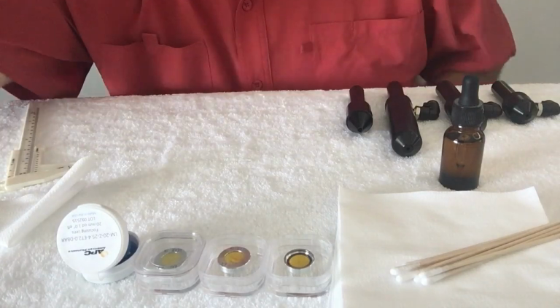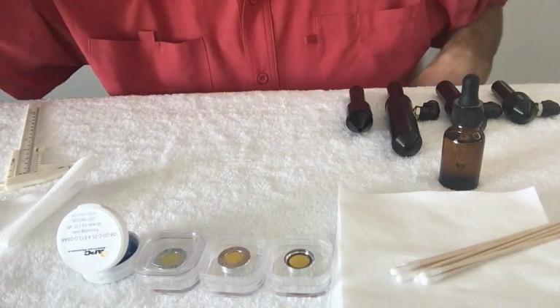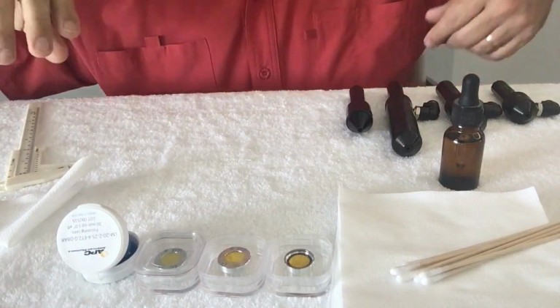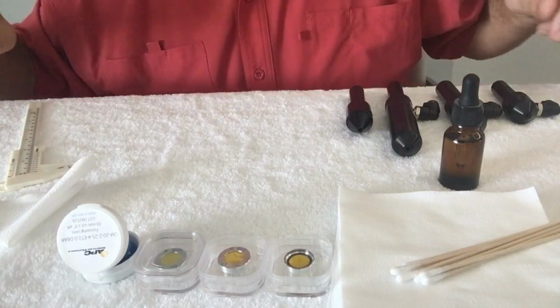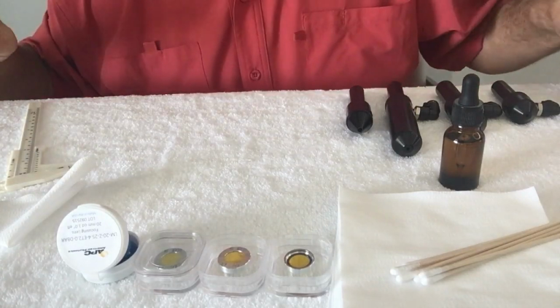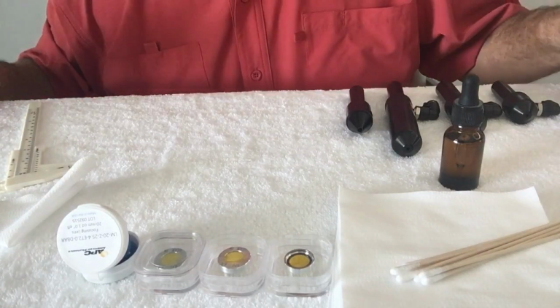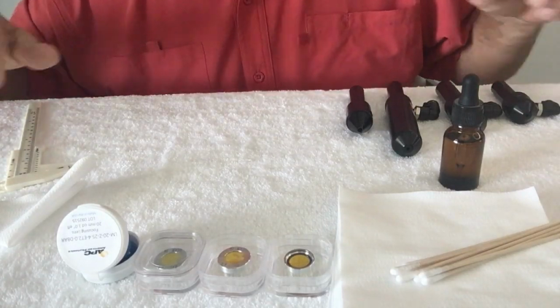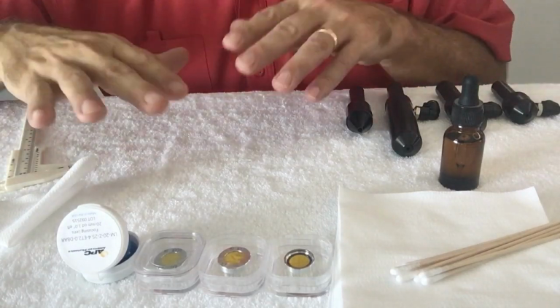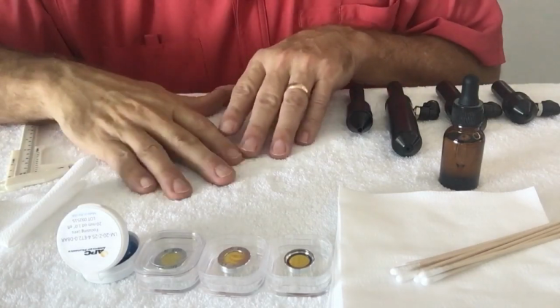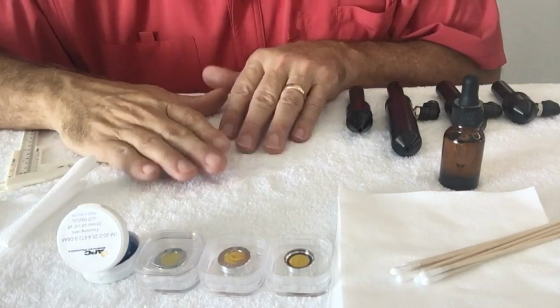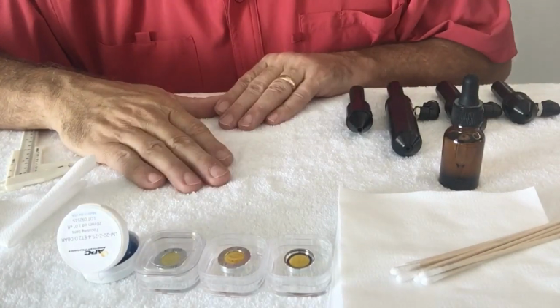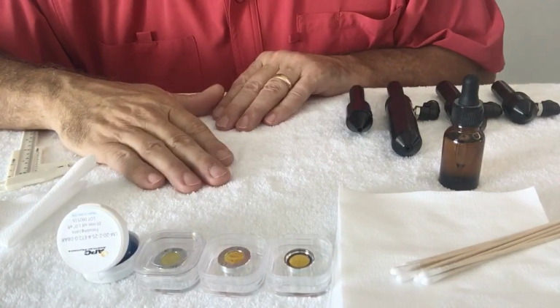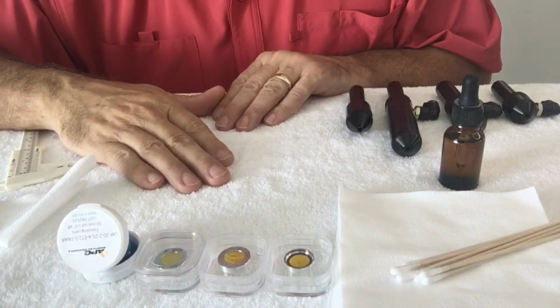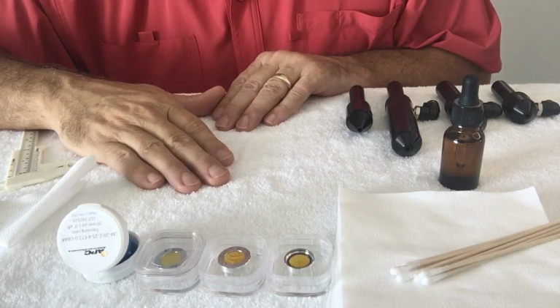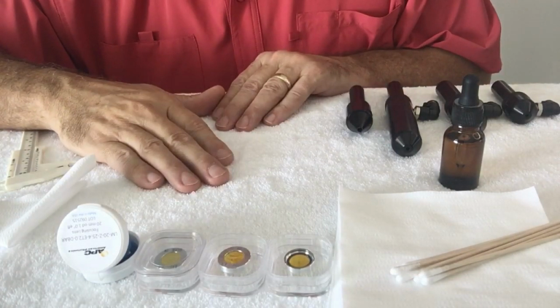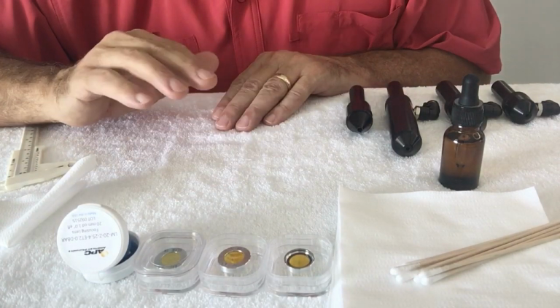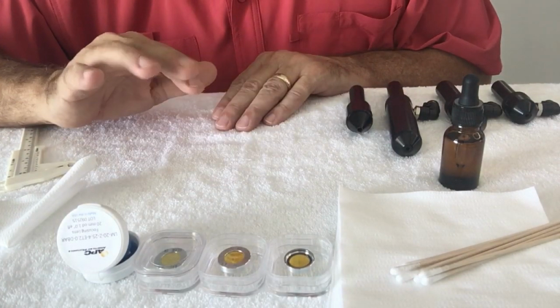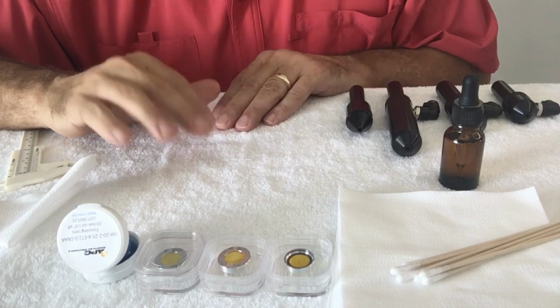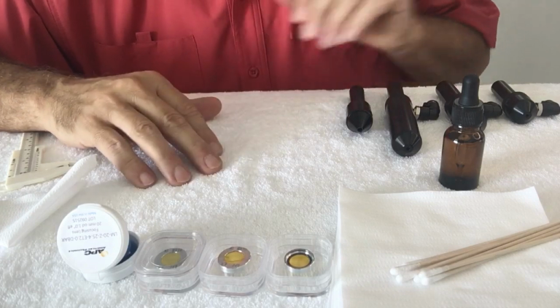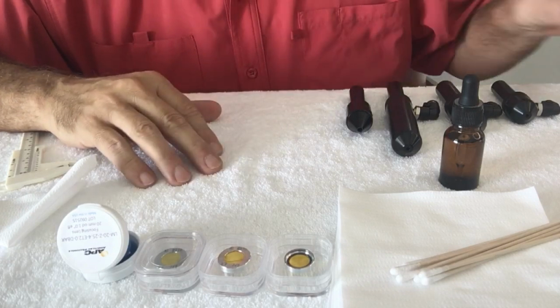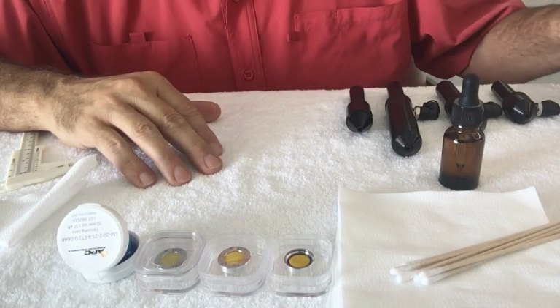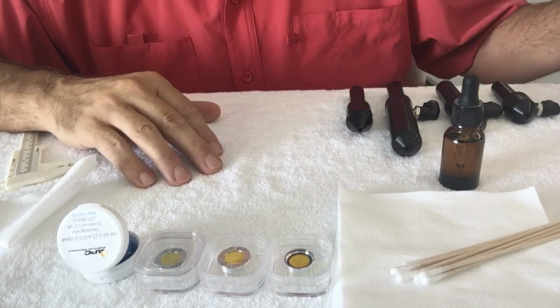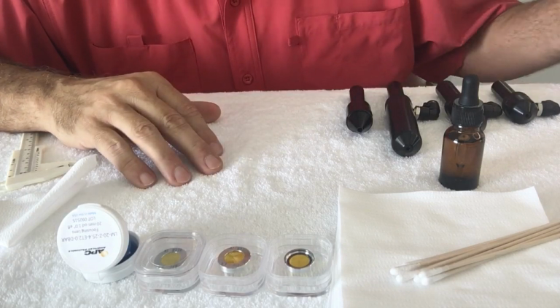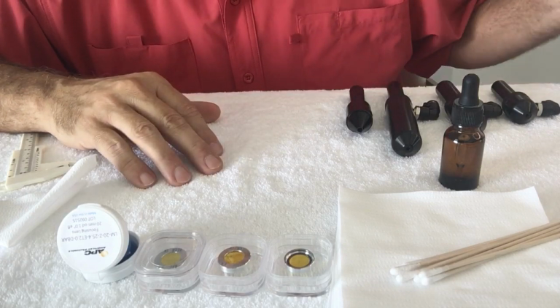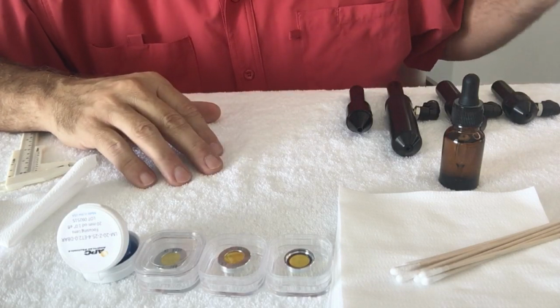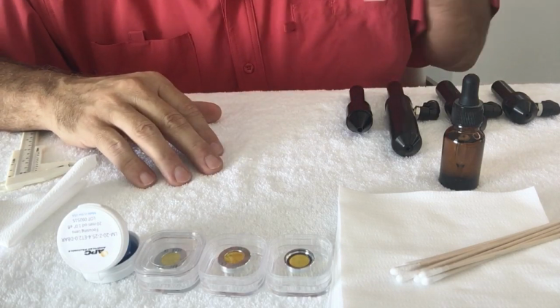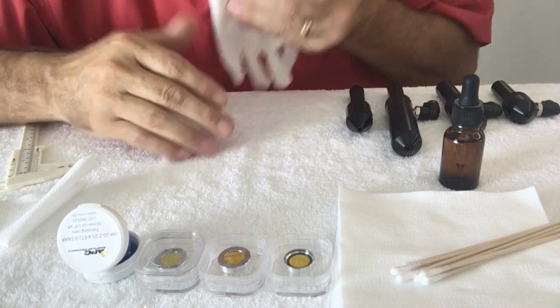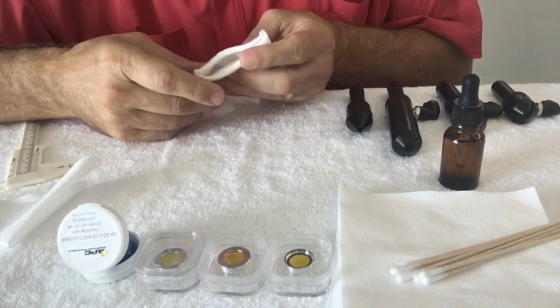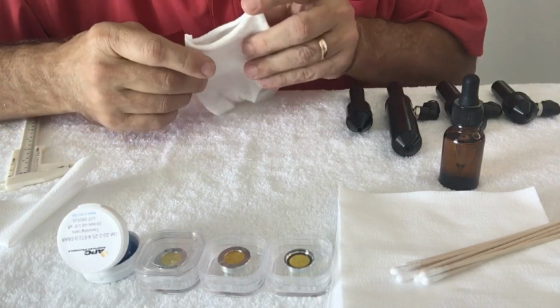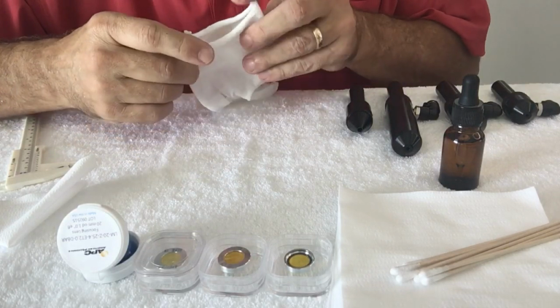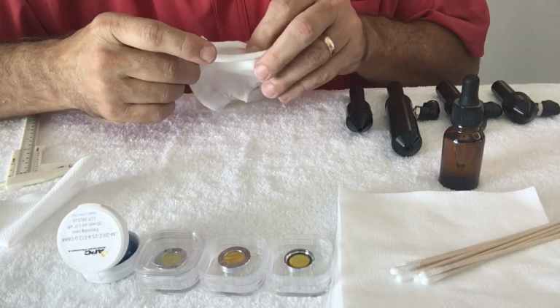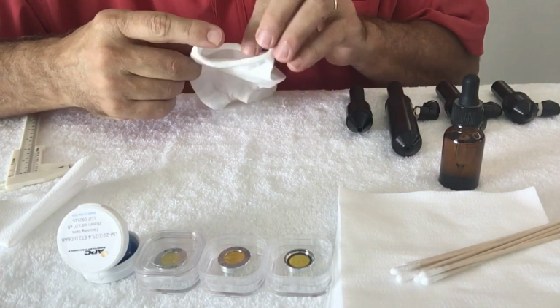Hi, I'm Steve Walters and today I'm going to go over the different lens products that we have and how to clean them.